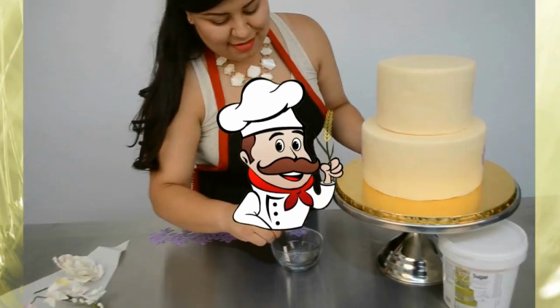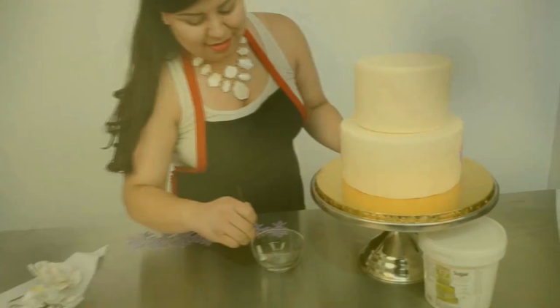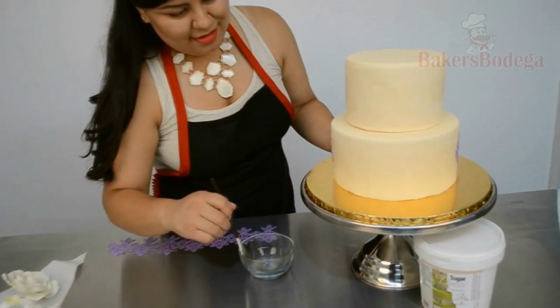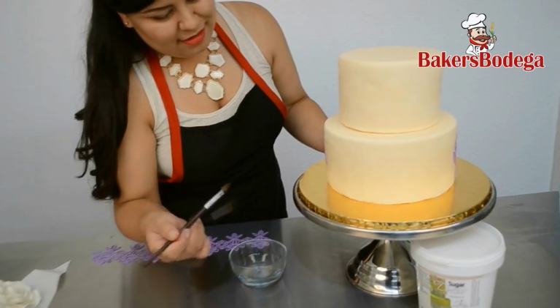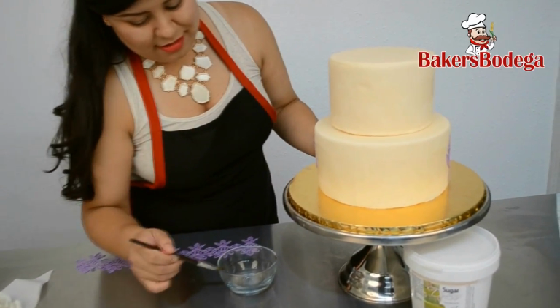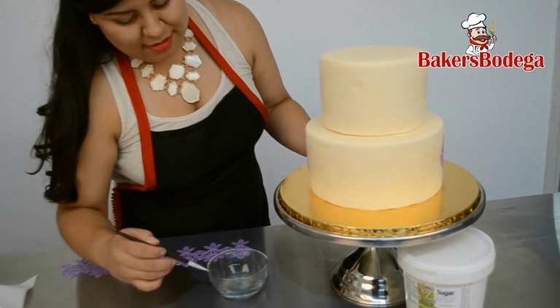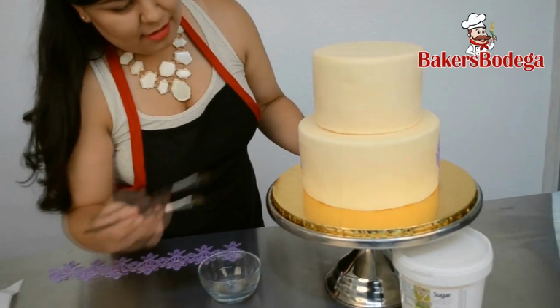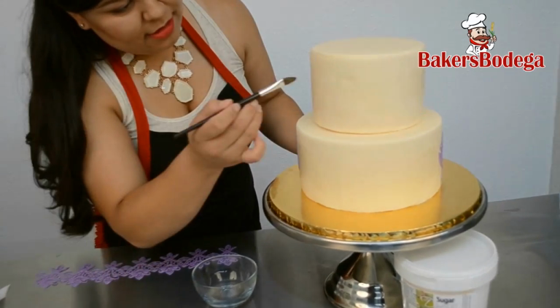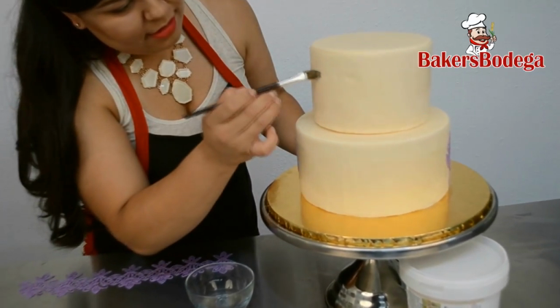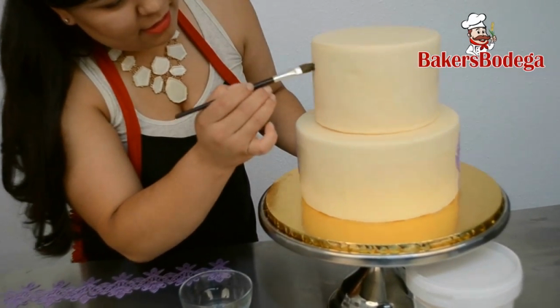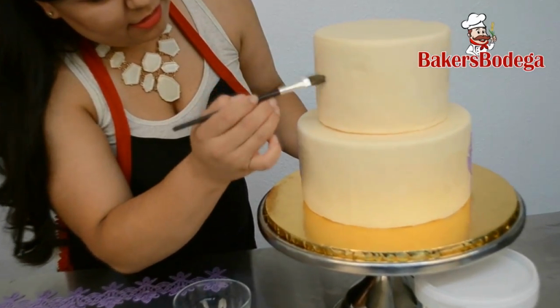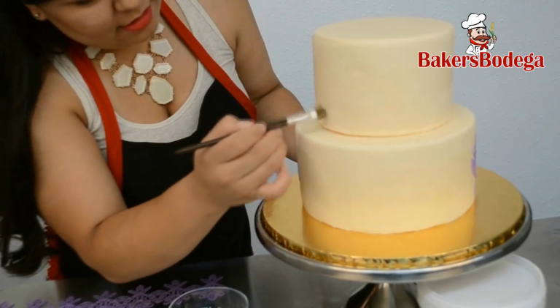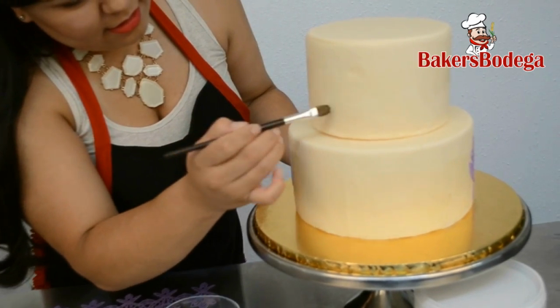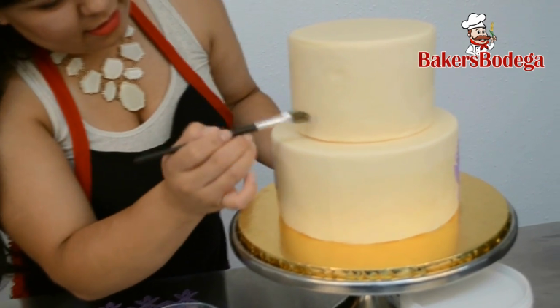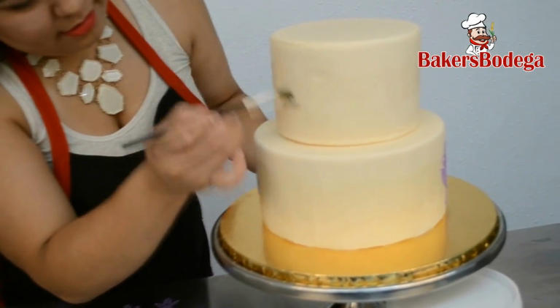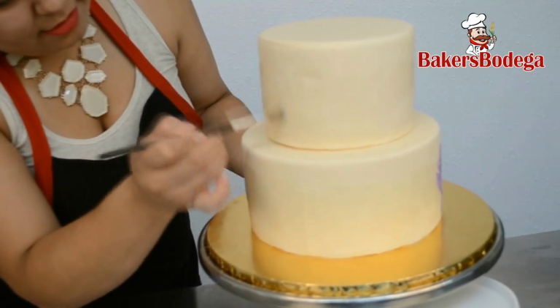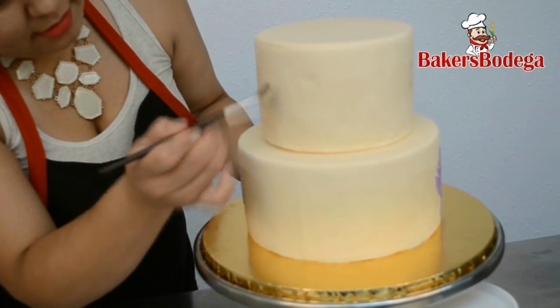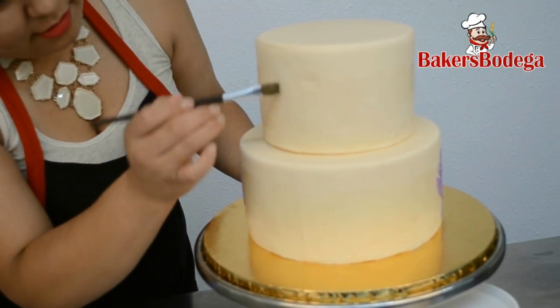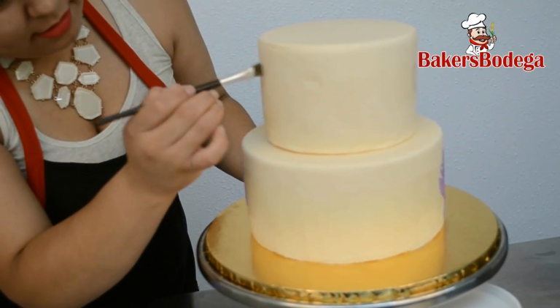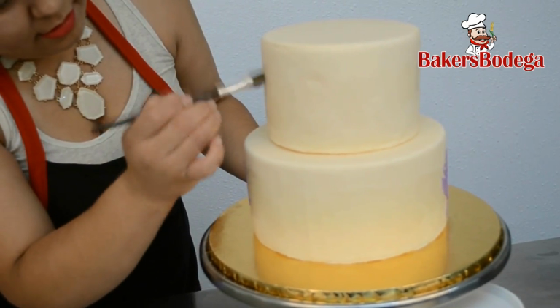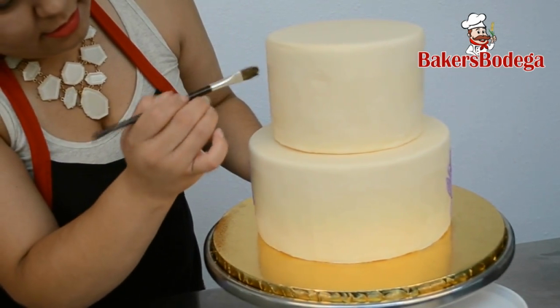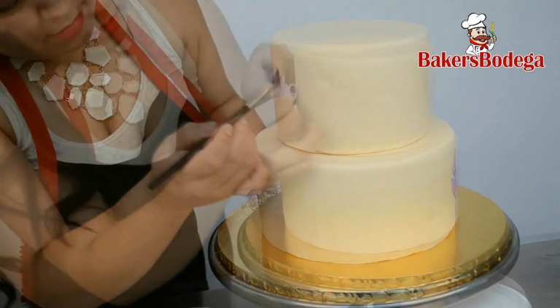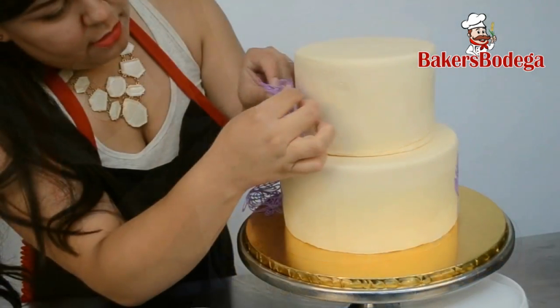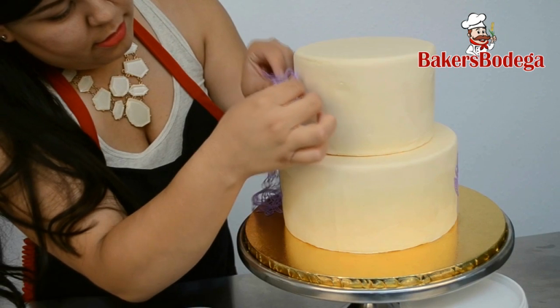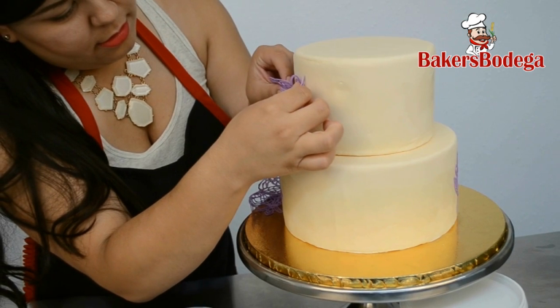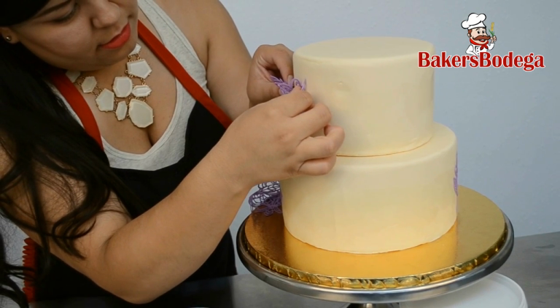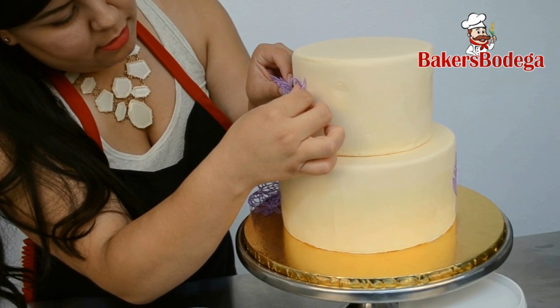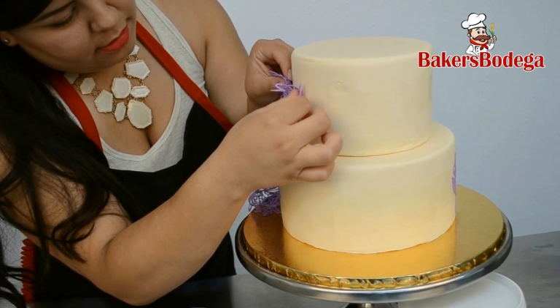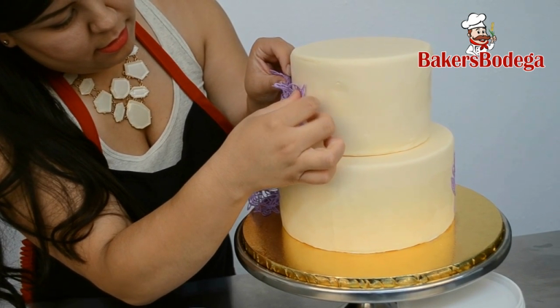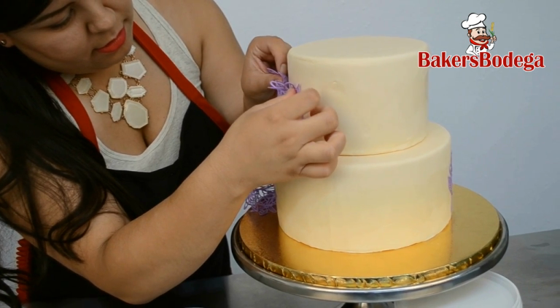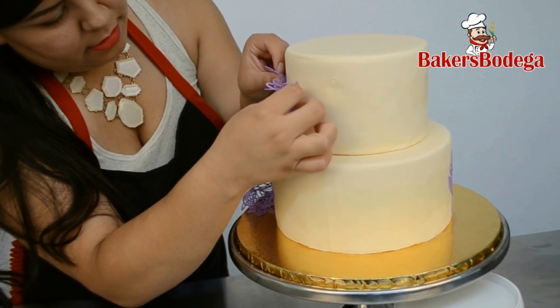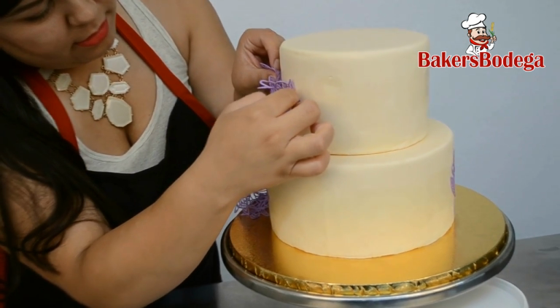The application is quite simple. Take a brush, dab it into some water, and brush it on your fondant-covered cake. Now take your lace and lightly press it against the fondant, like so.